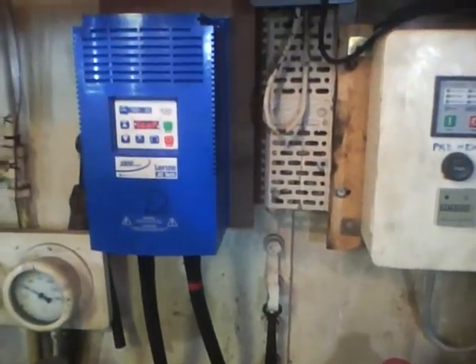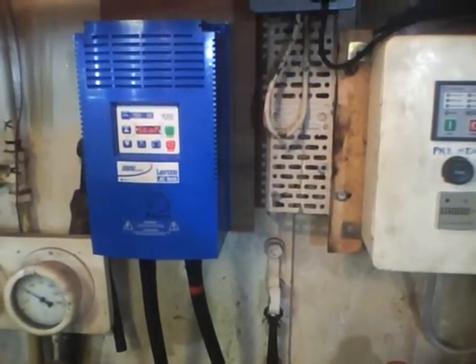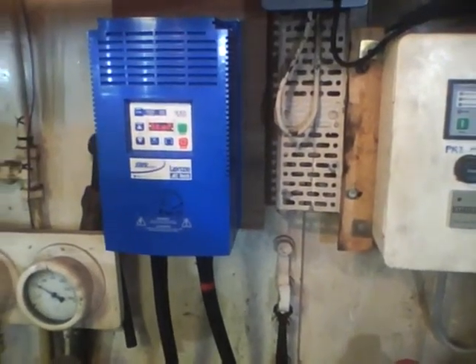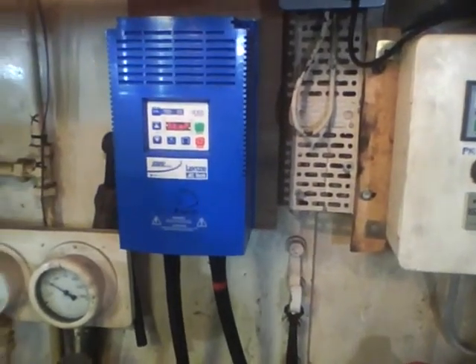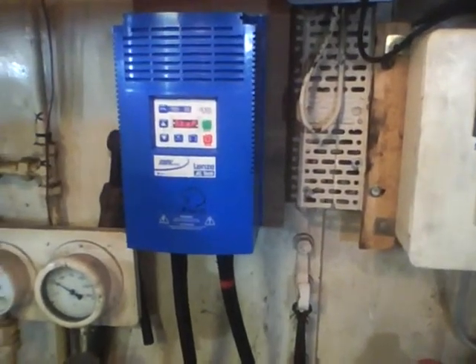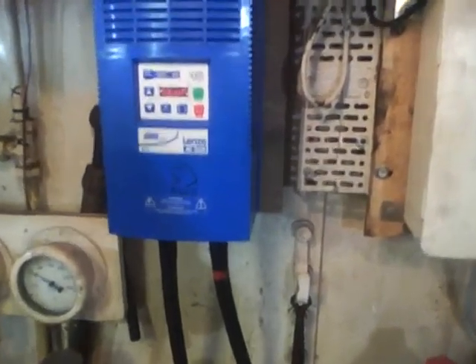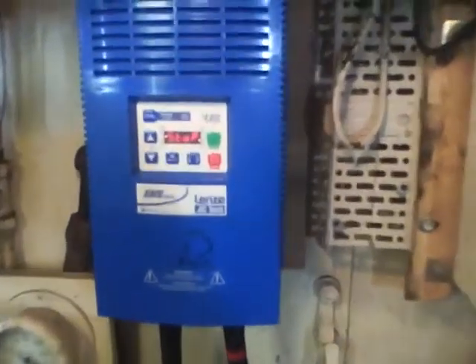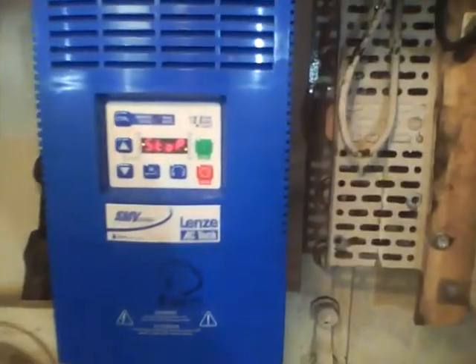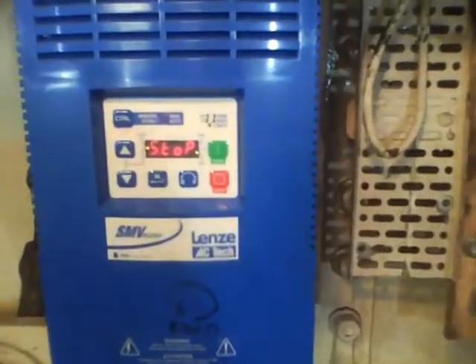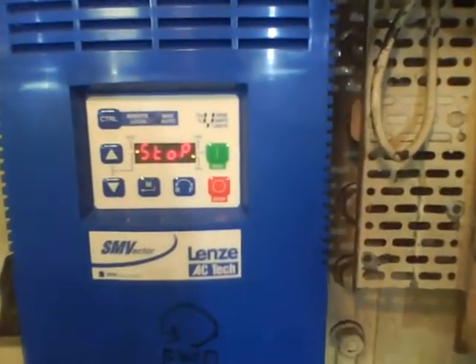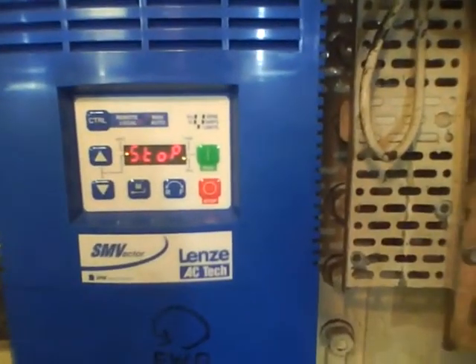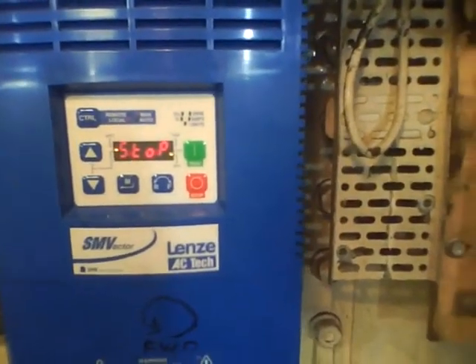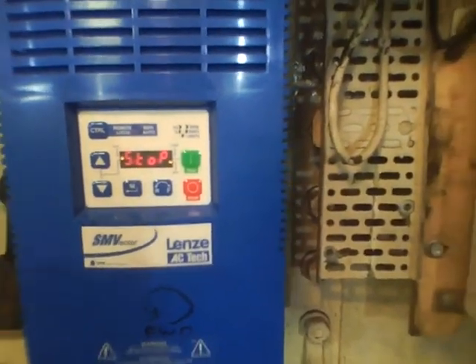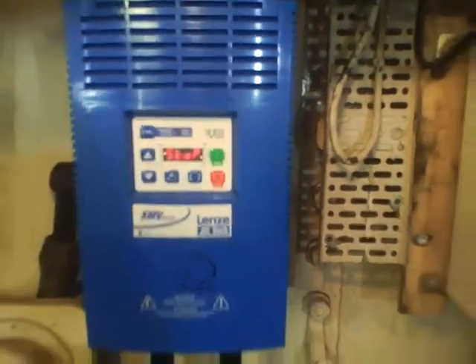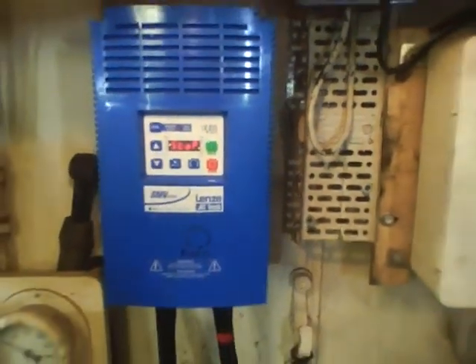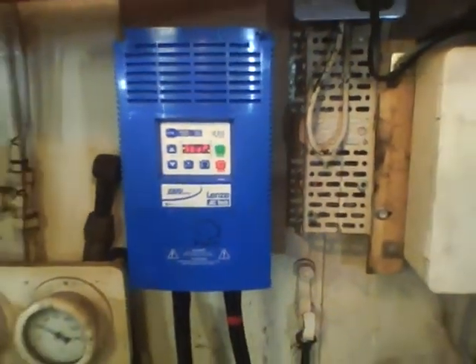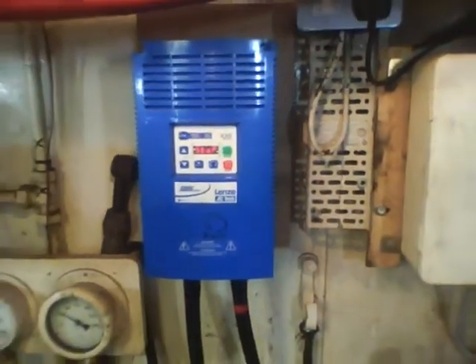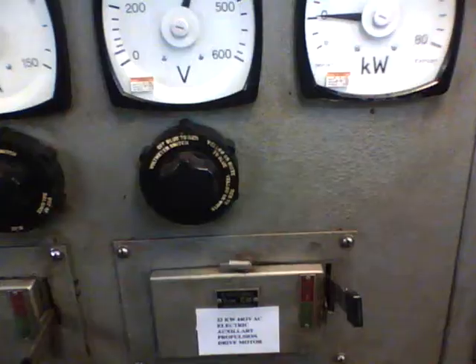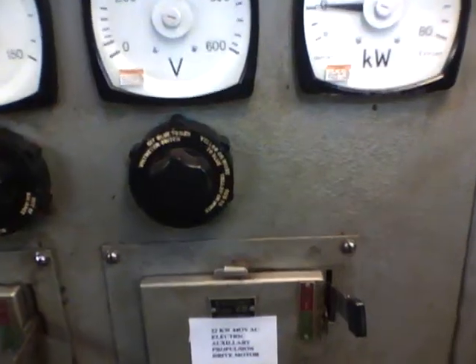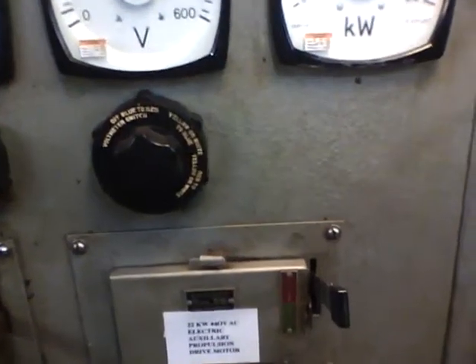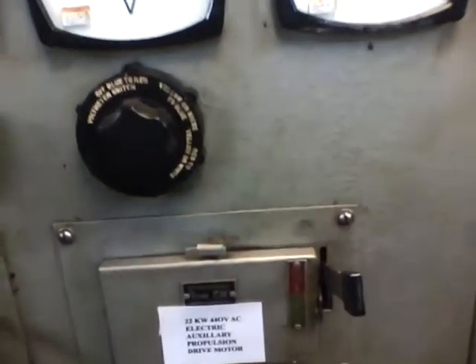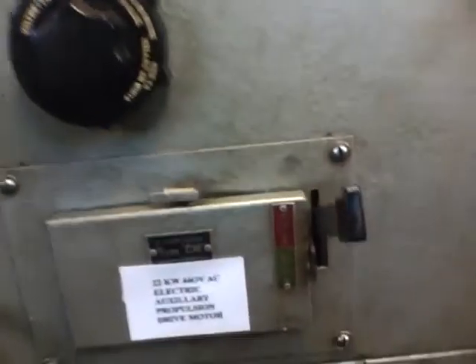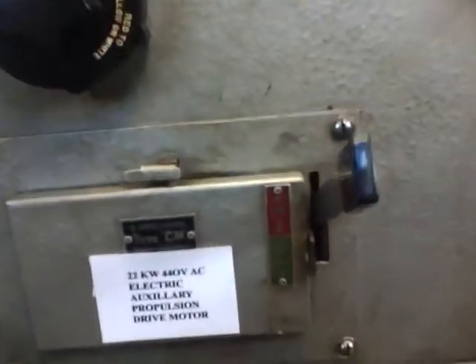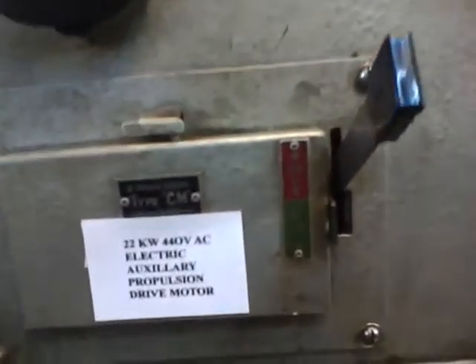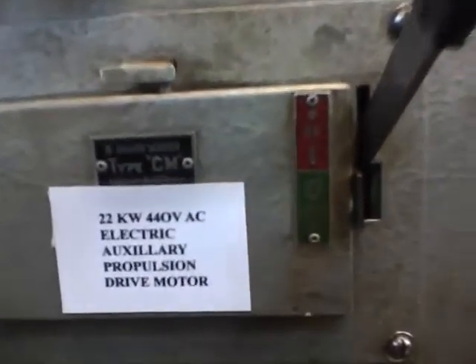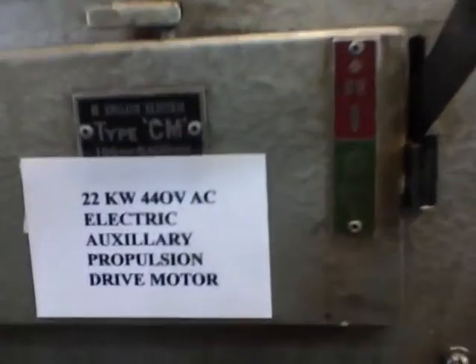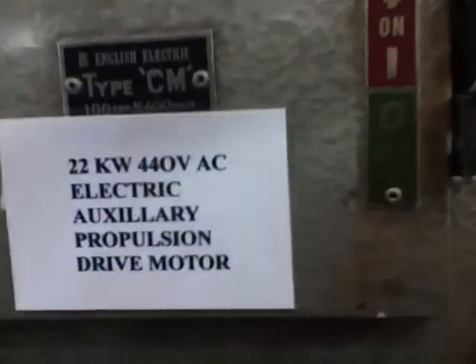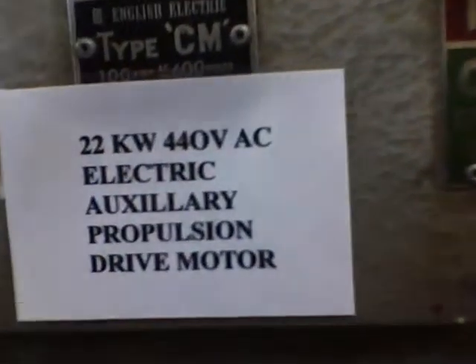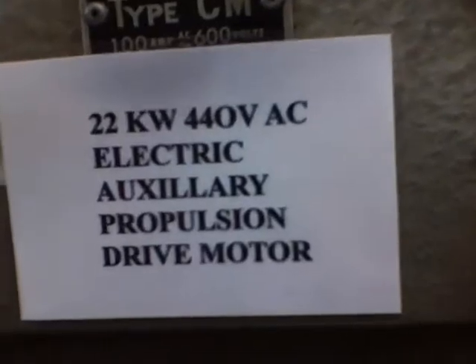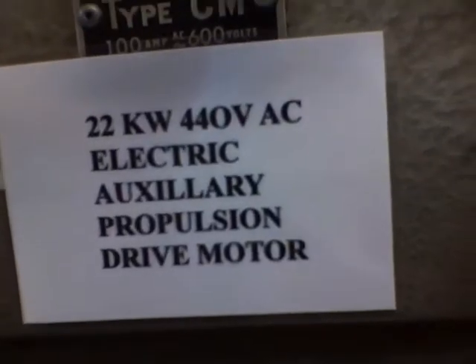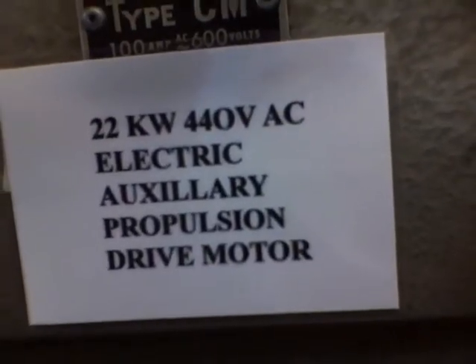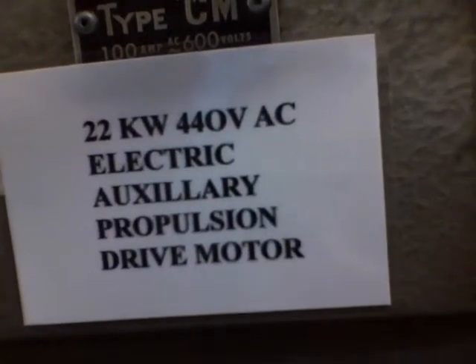This is a 440 volt inverter system and this is how we operate the reverse and forward gears, all operated and controlled from a main switch on the panel. 22 kilowatt, 440 volt AC.